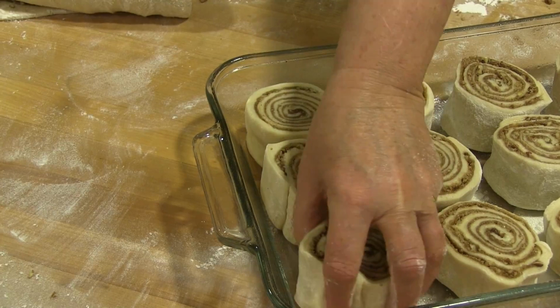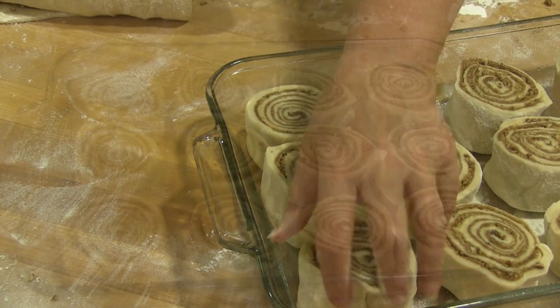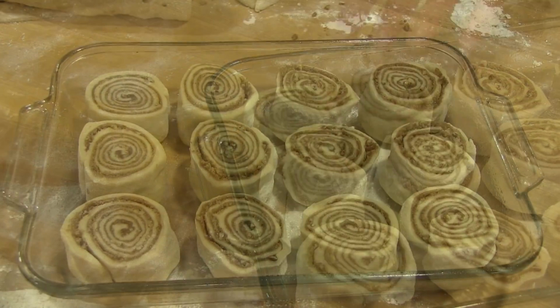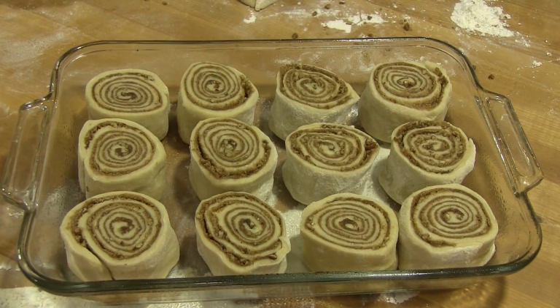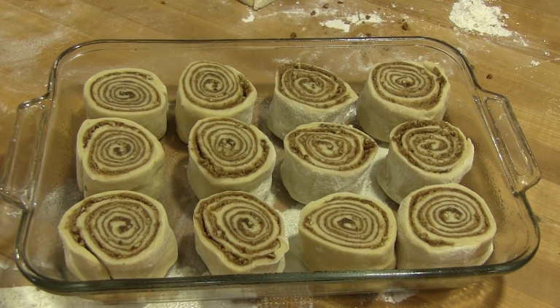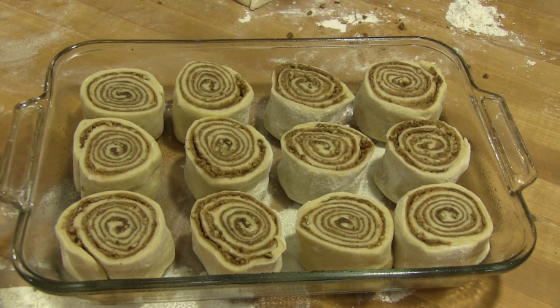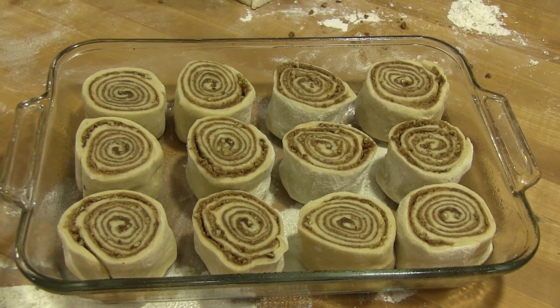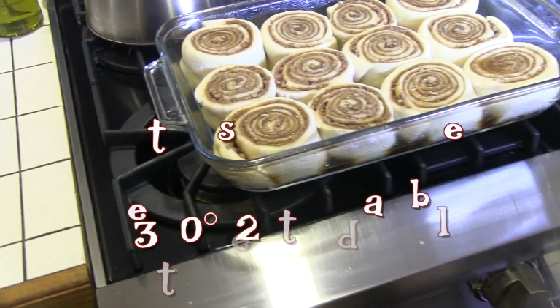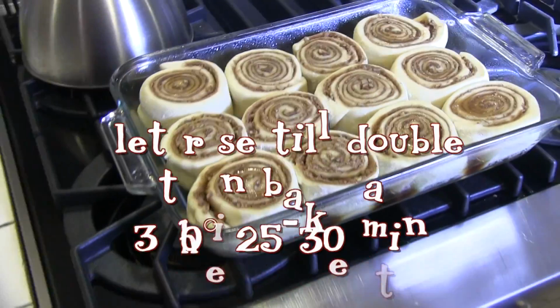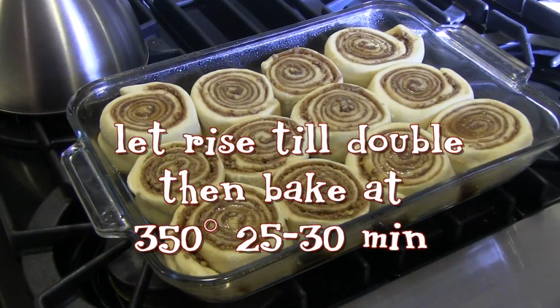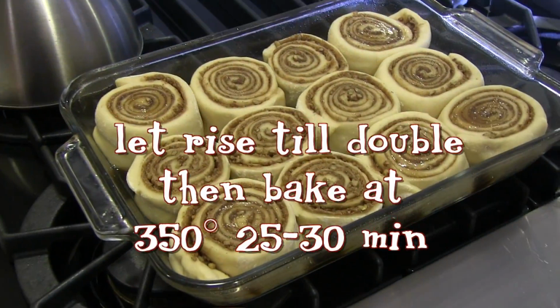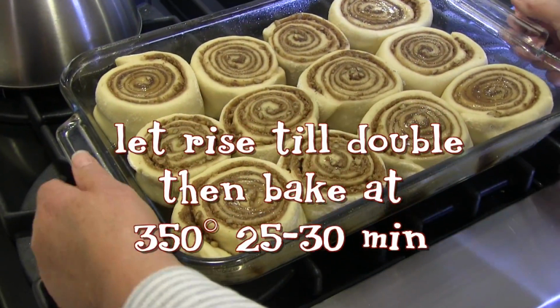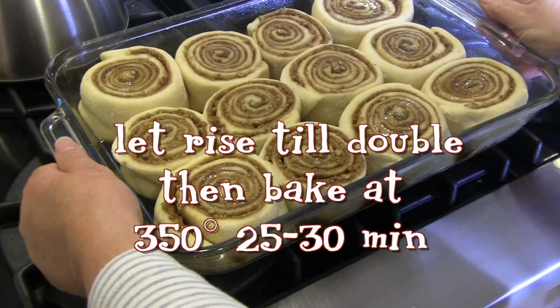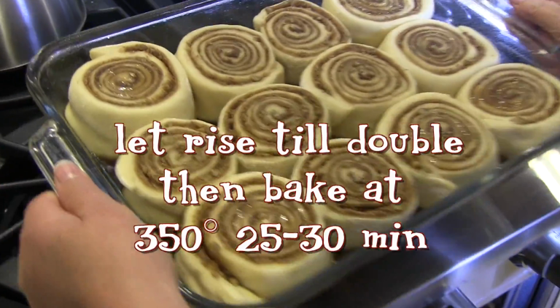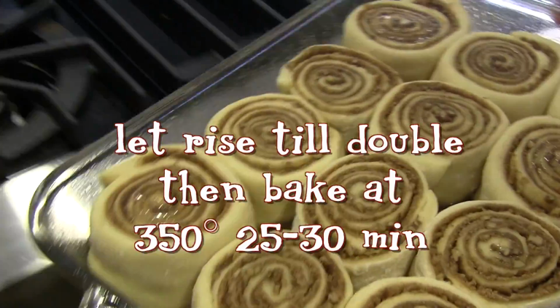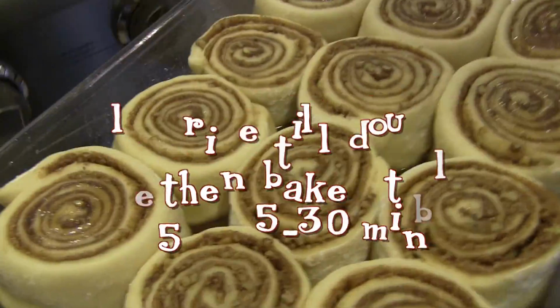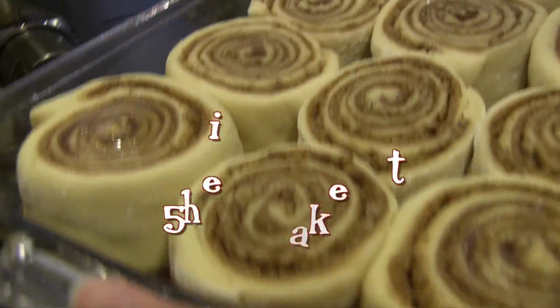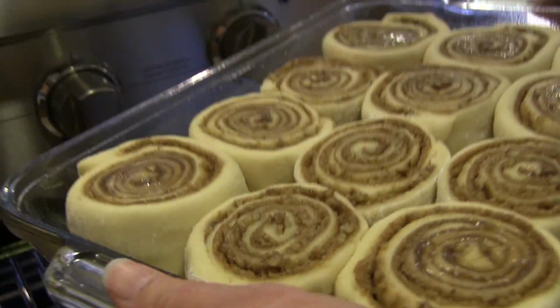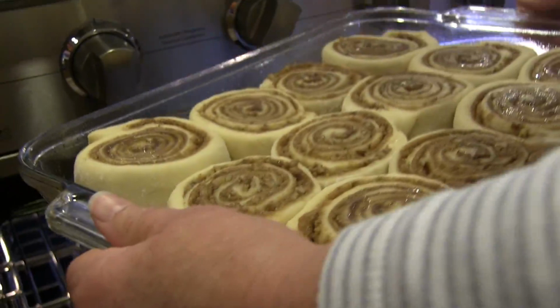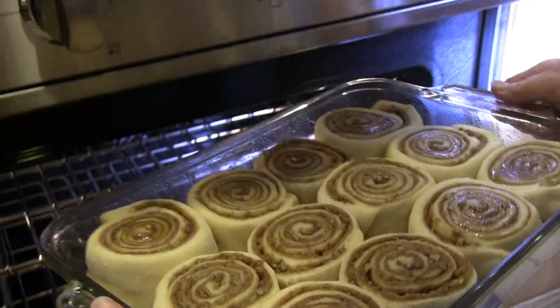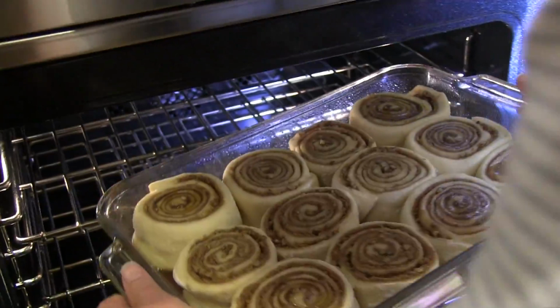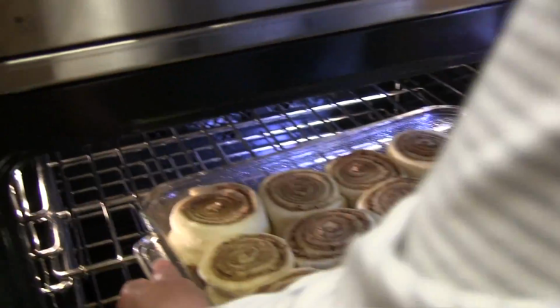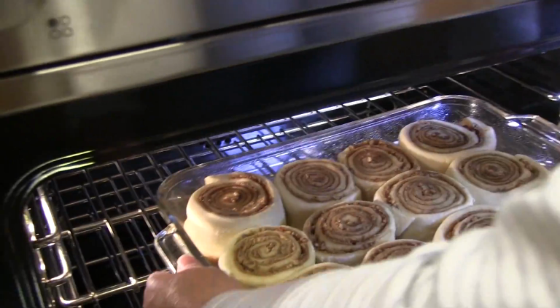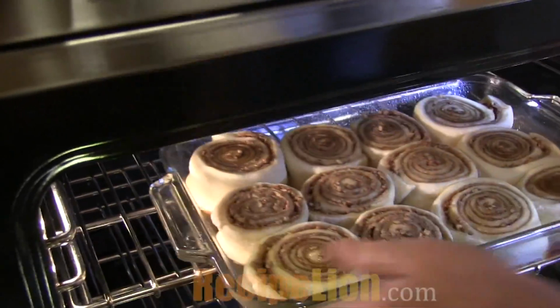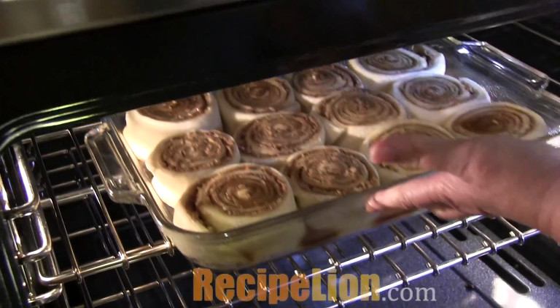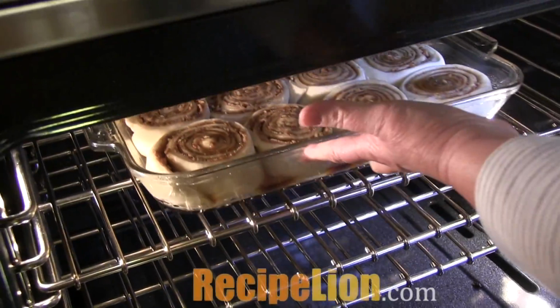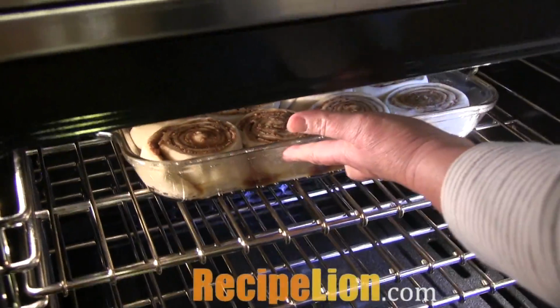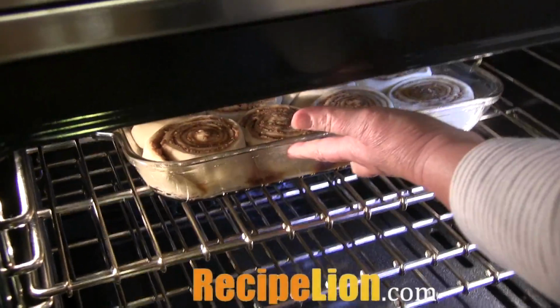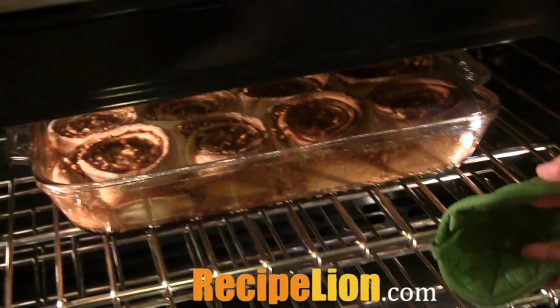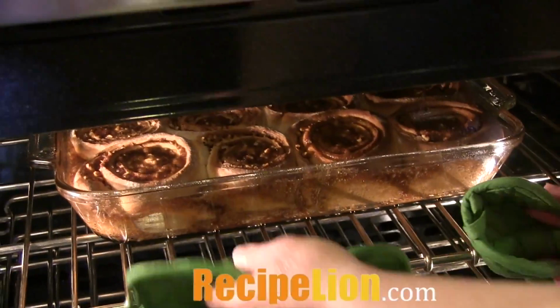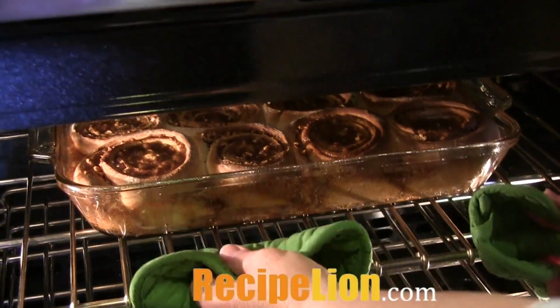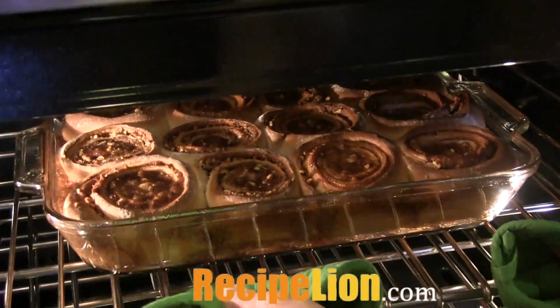This is where you can place the covered rolls in your refrigerator and let them rise slowly overnight. Let the rolls come to room temperature and preheat the oven to 350 degrees. Bake for 25 to 30 minutes or until they're golden brown on top.